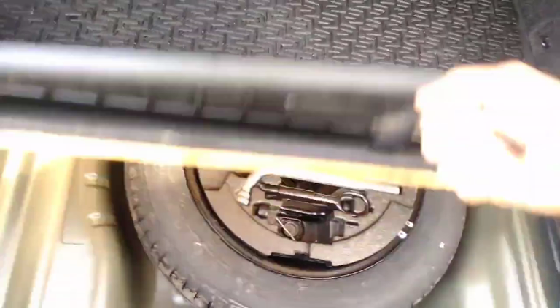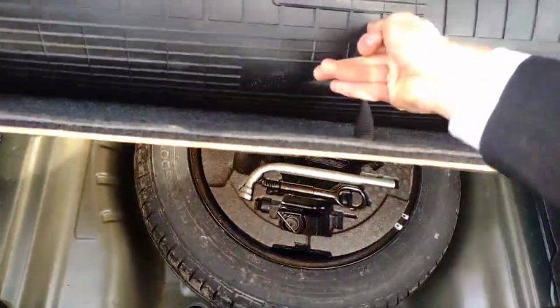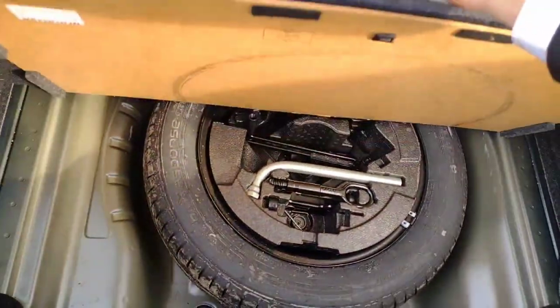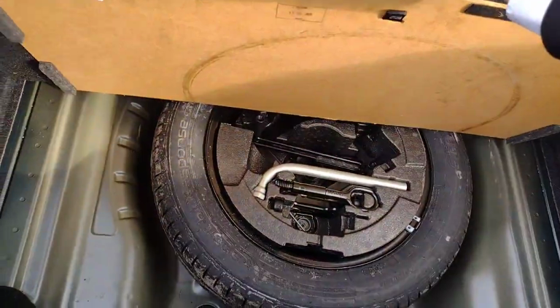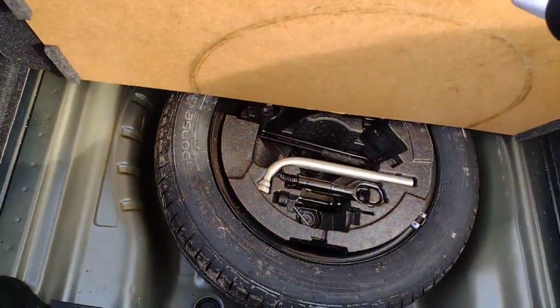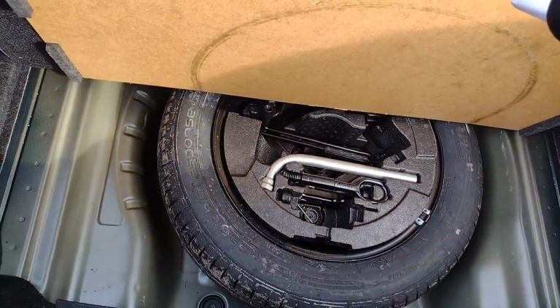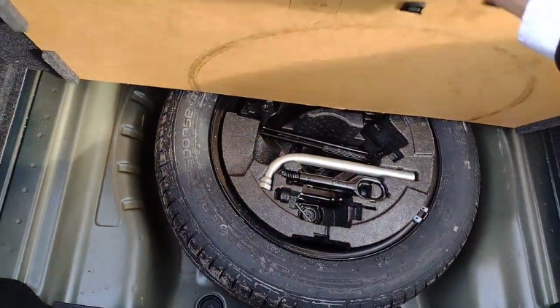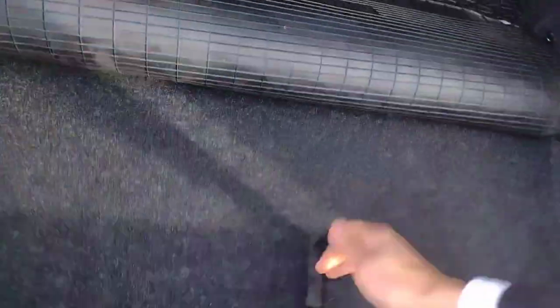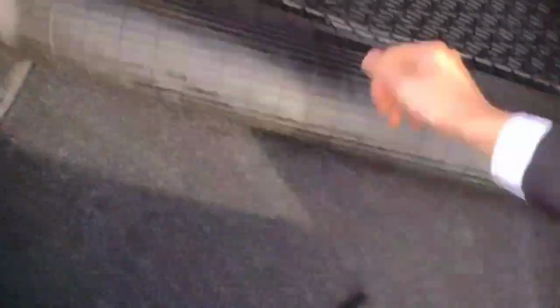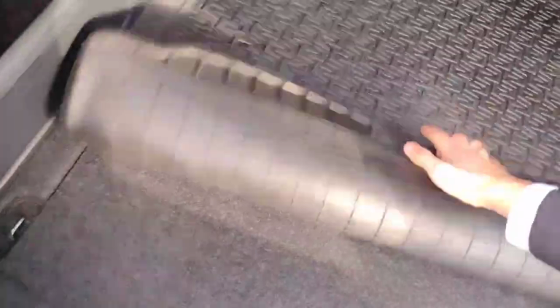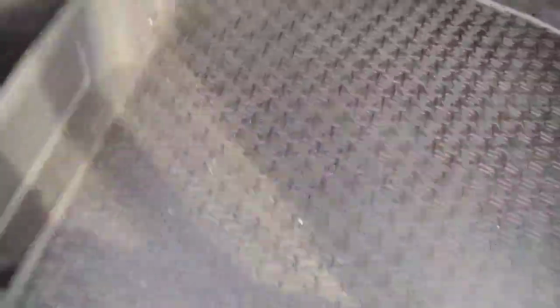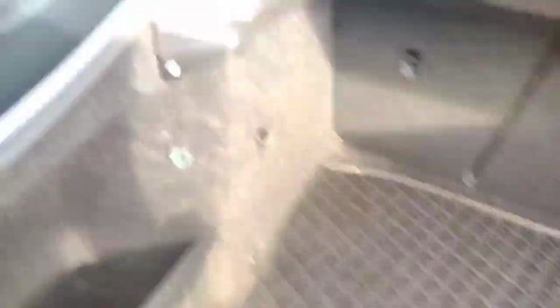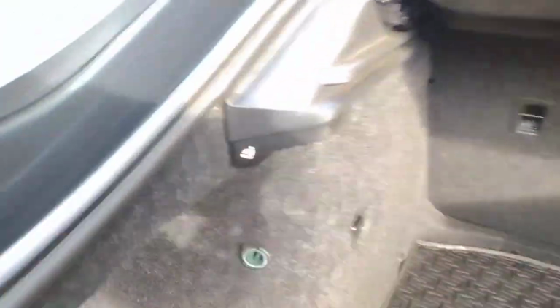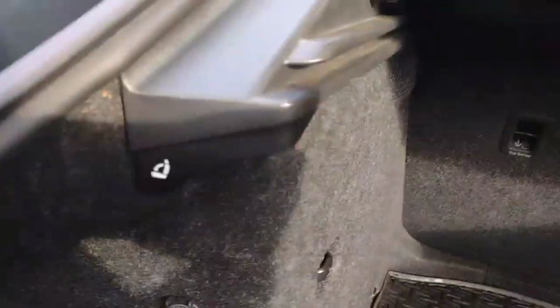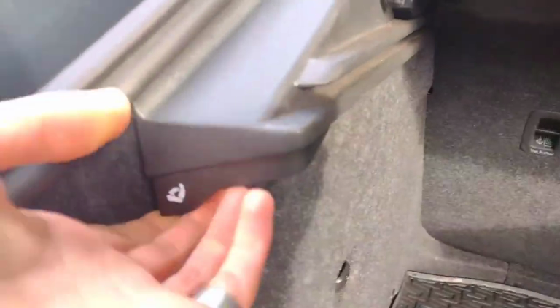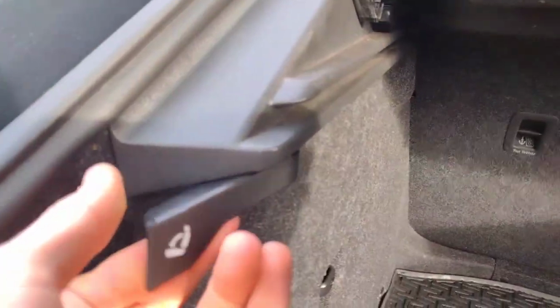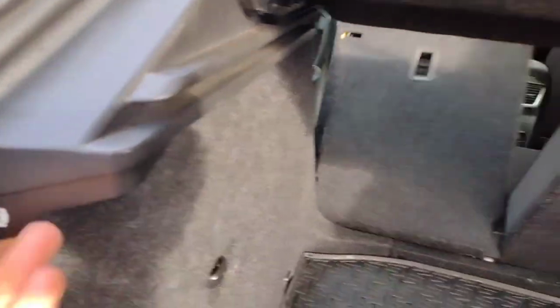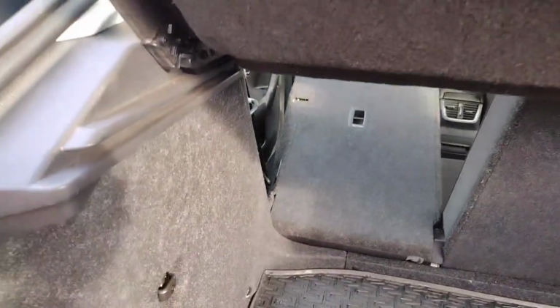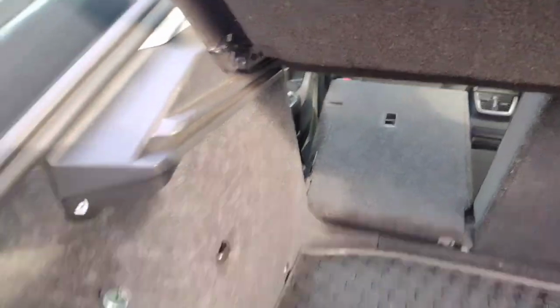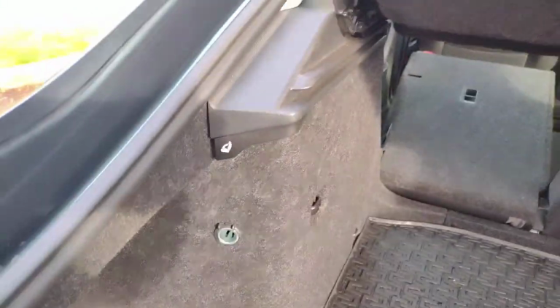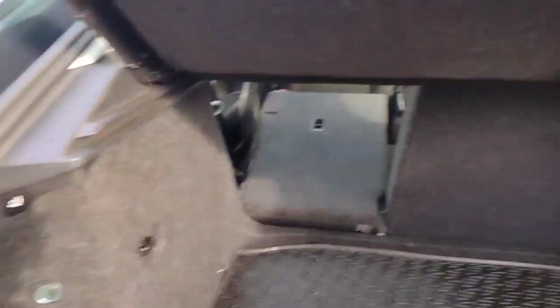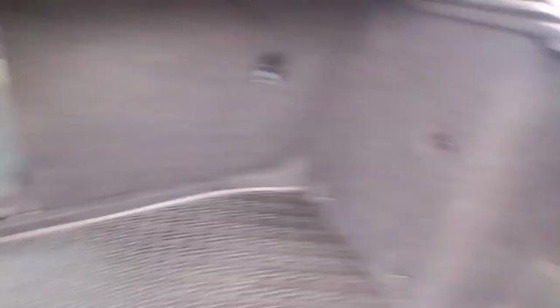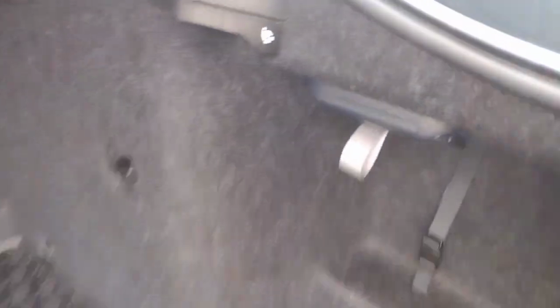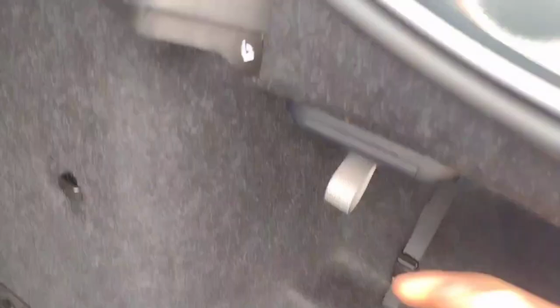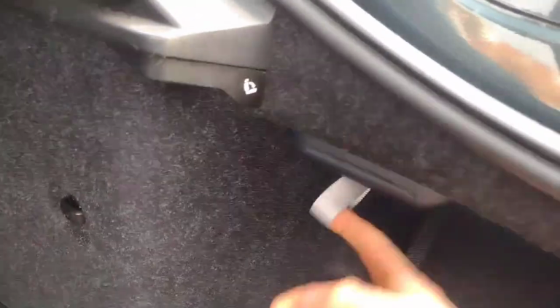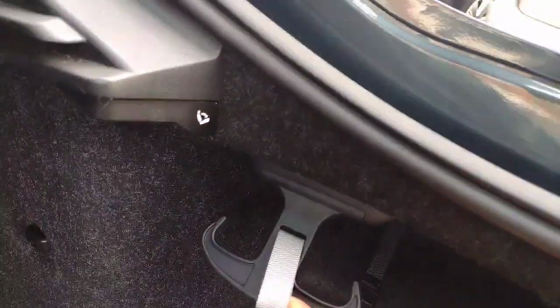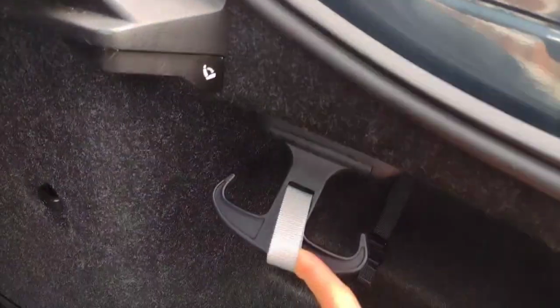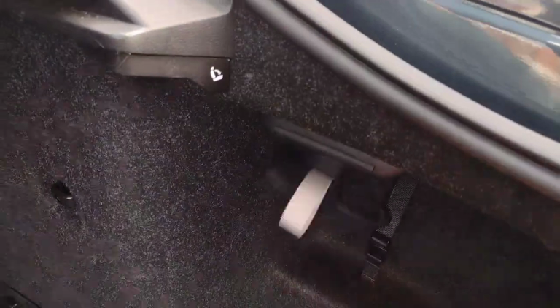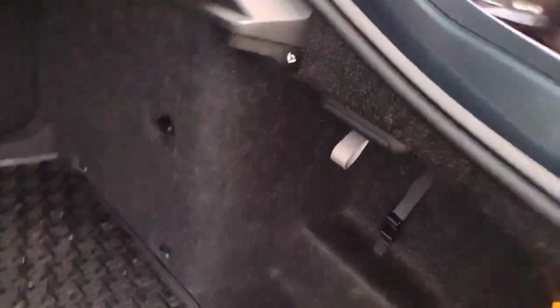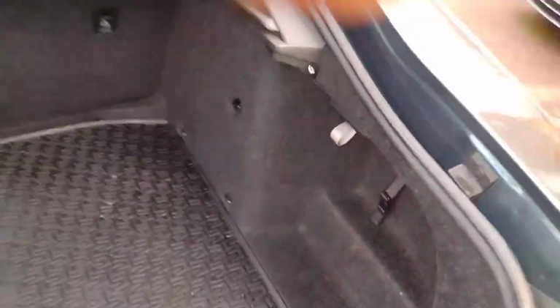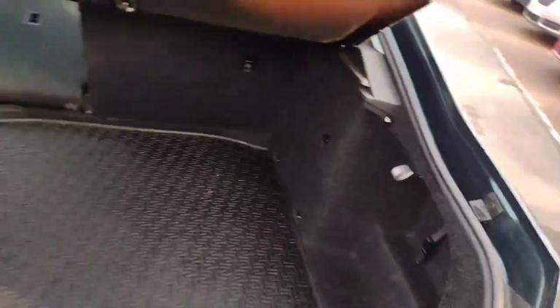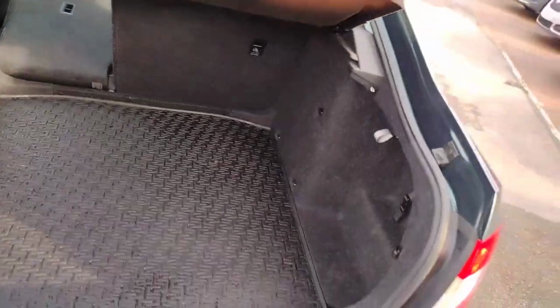There is also a full size spare wheel under the floor. You've got levers to lower the rear passenger seats from the boot, and of course this shopping bag hook as well — very handy.